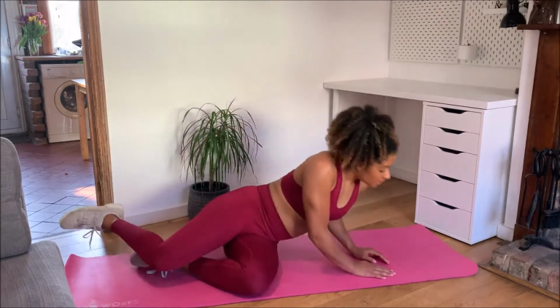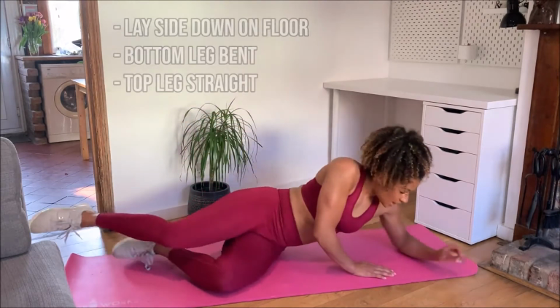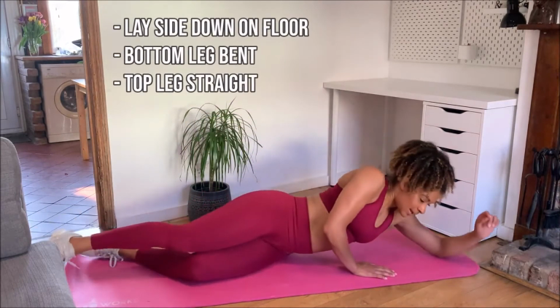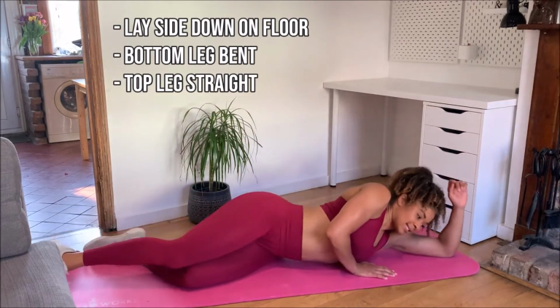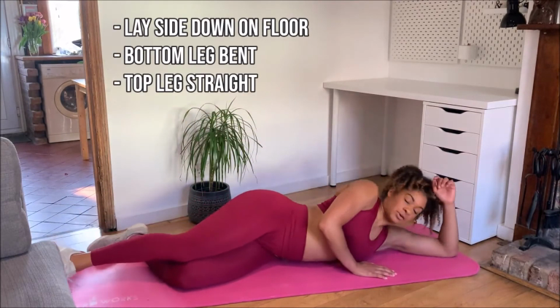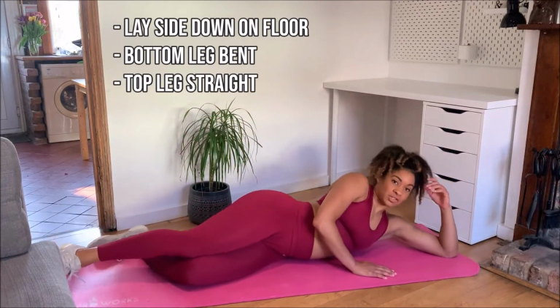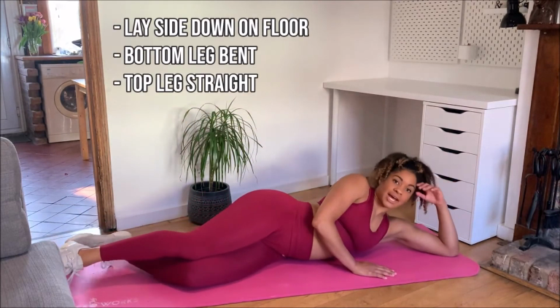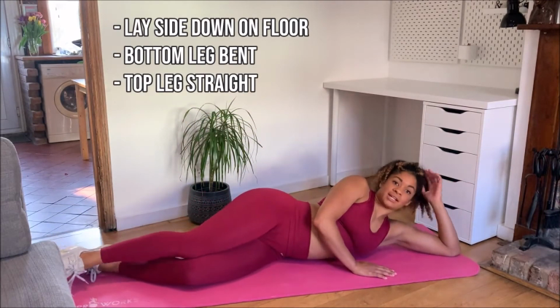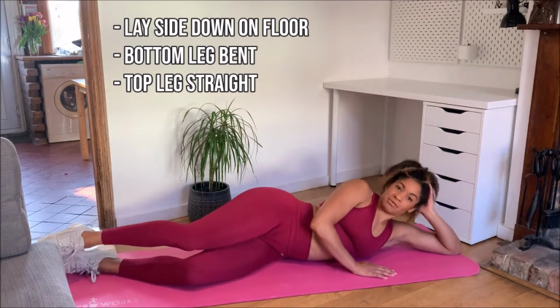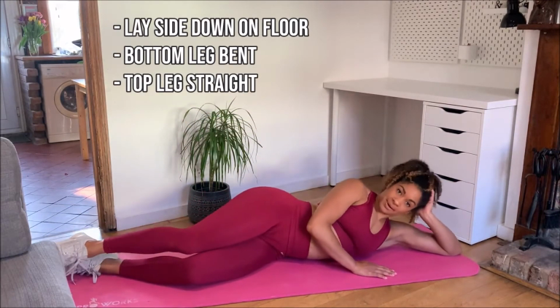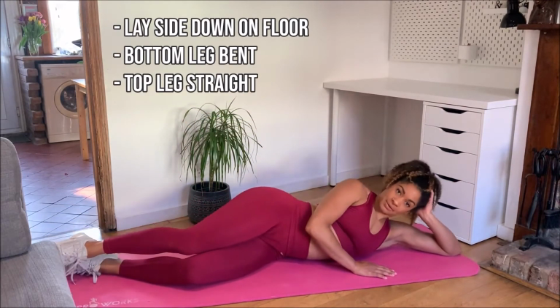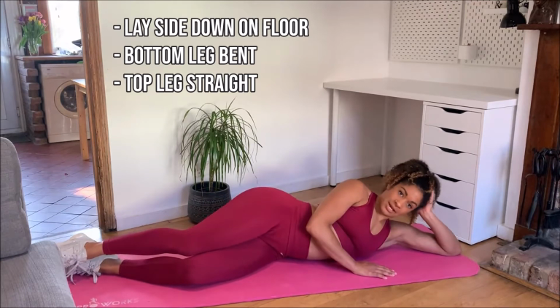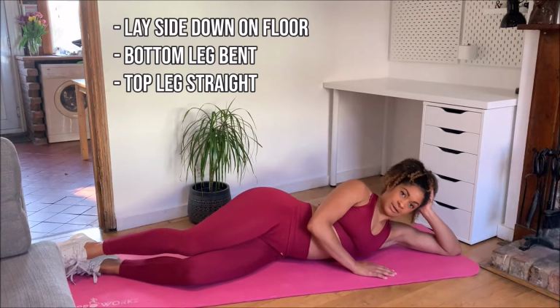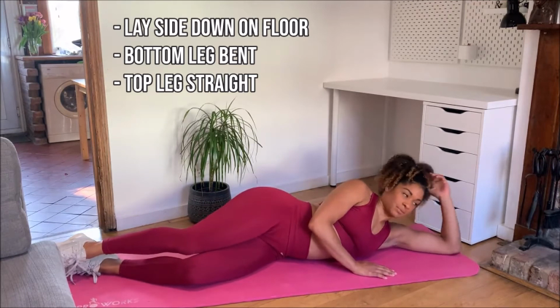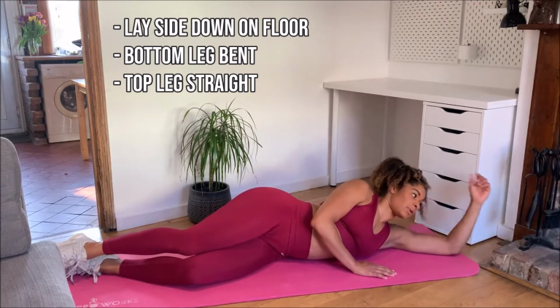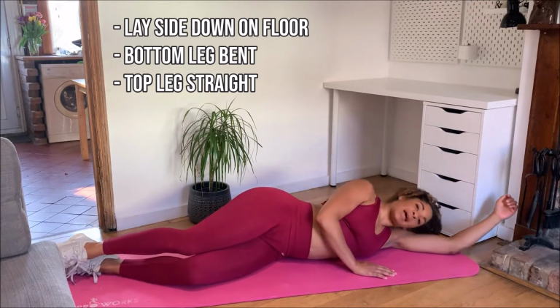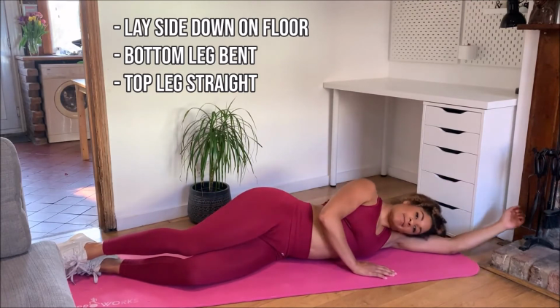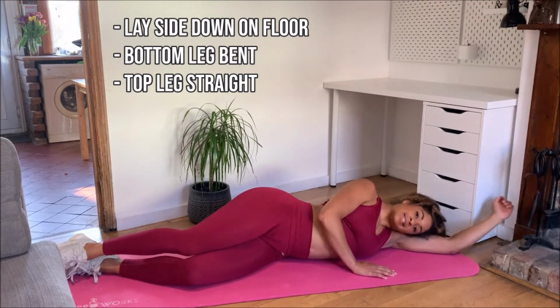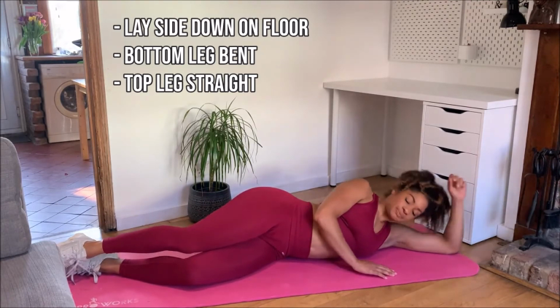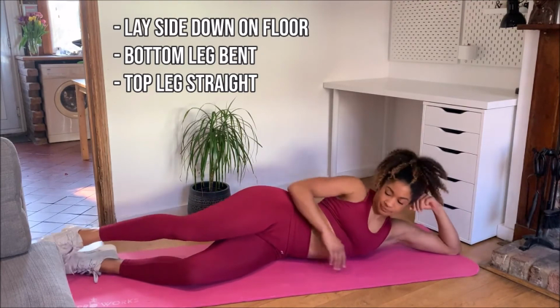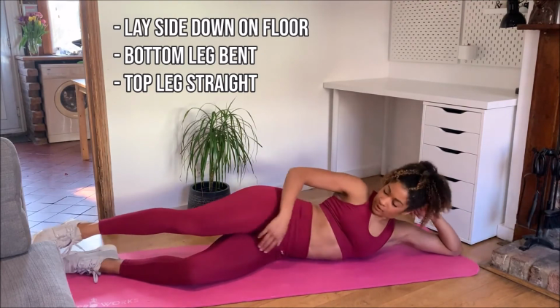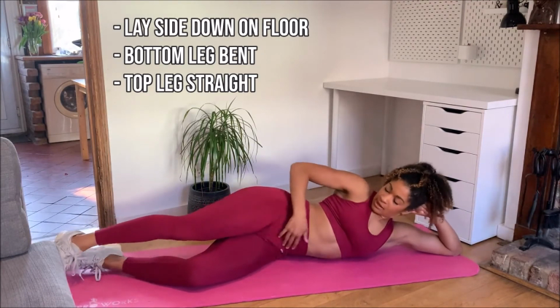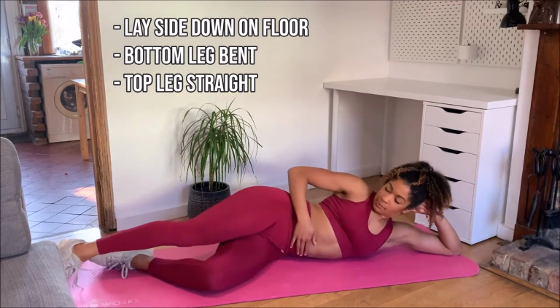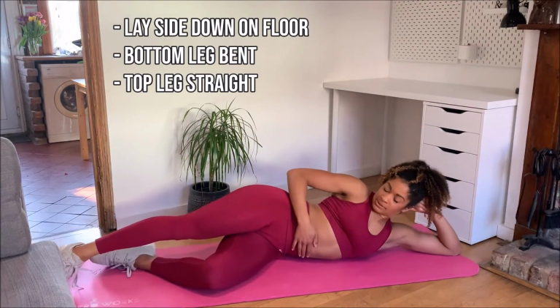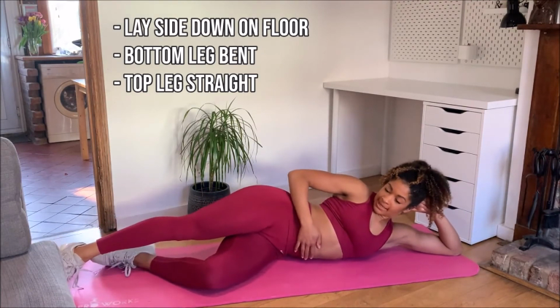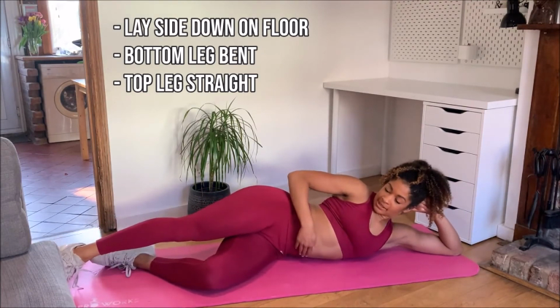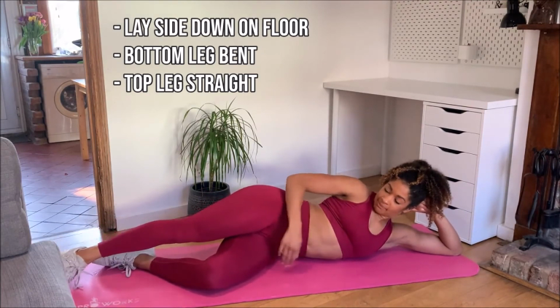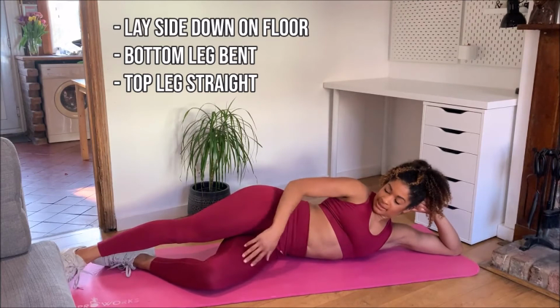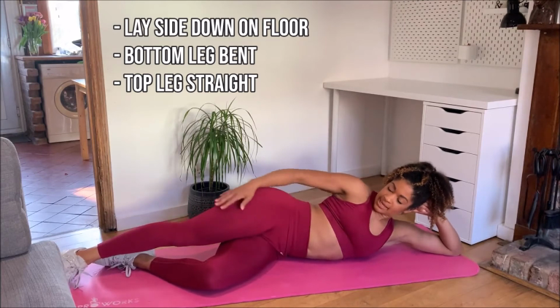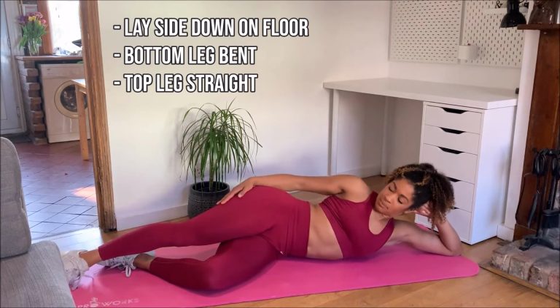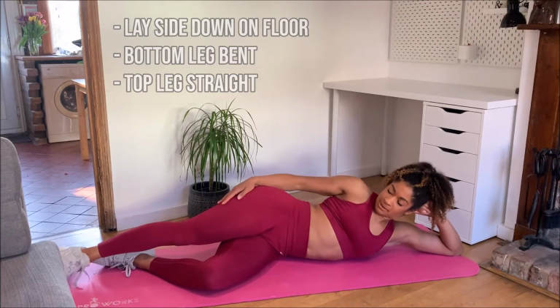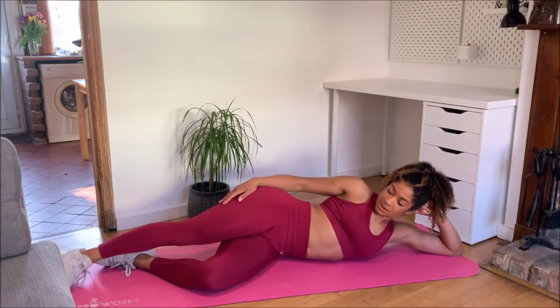Start by lying down onto your side, either propping up onto your head so you're comfortable or lying flat down. Your bottom leg is going to be bent and the top one is going to be straight.